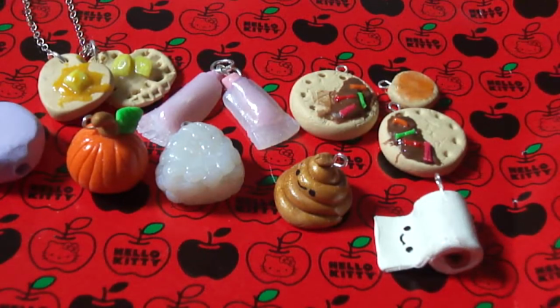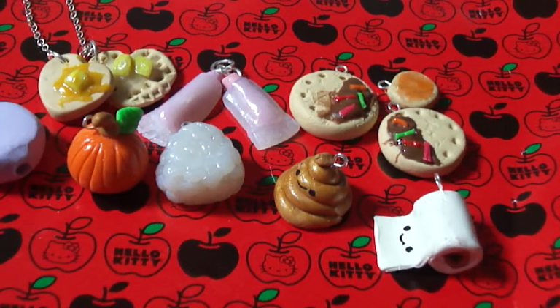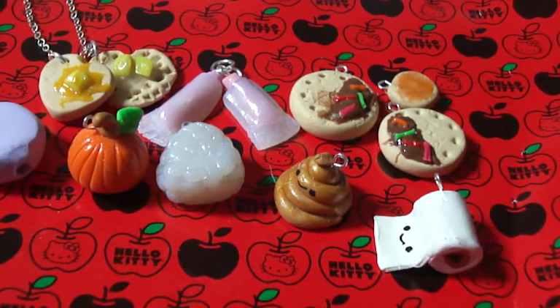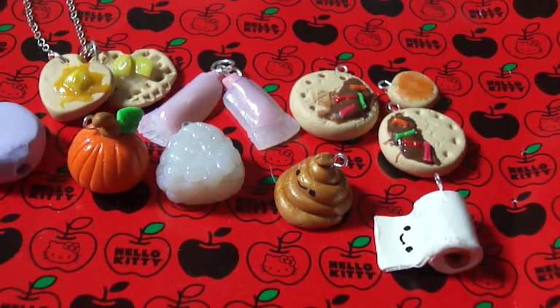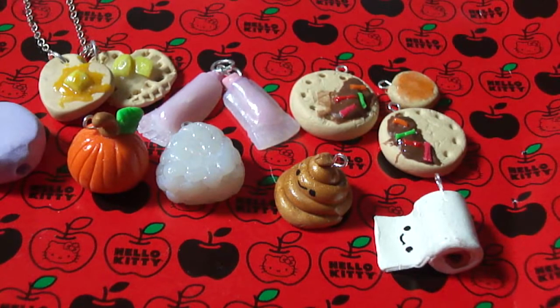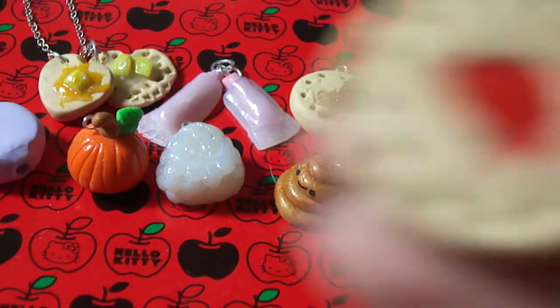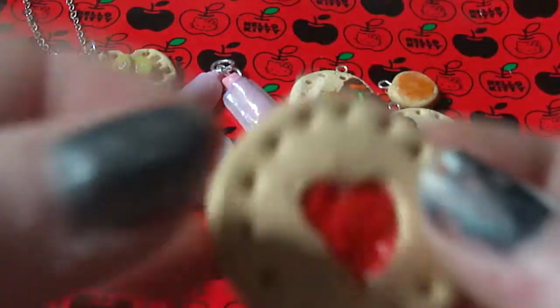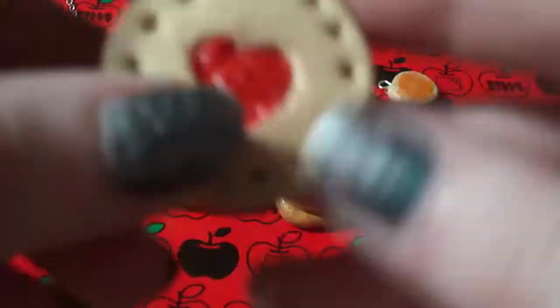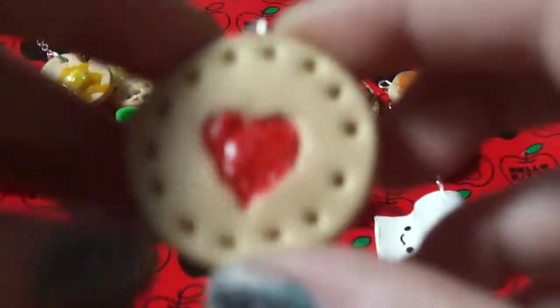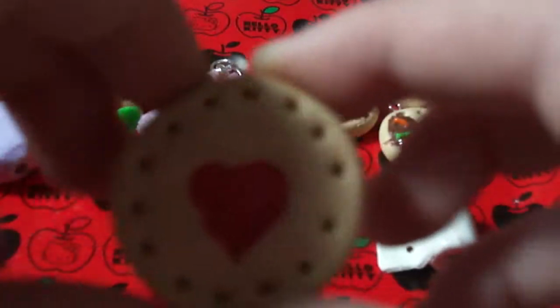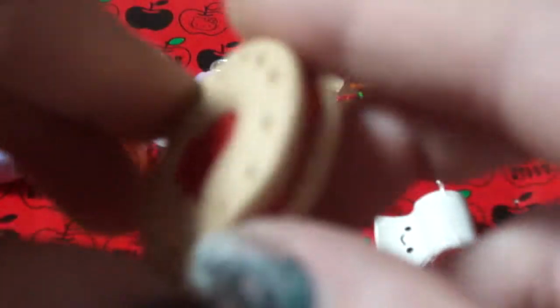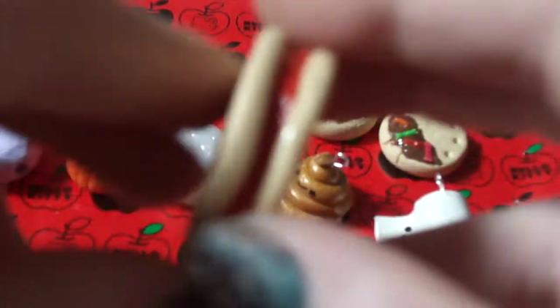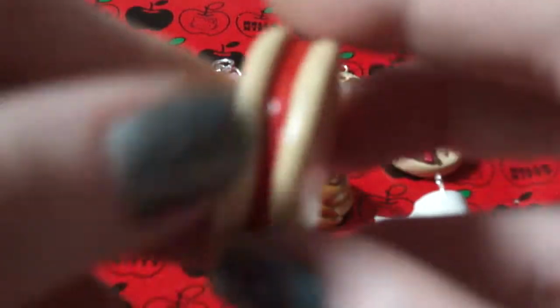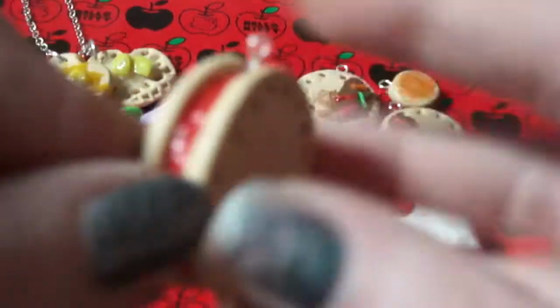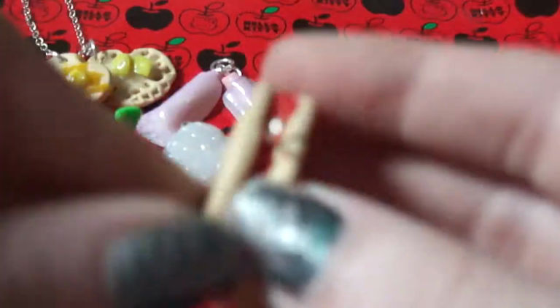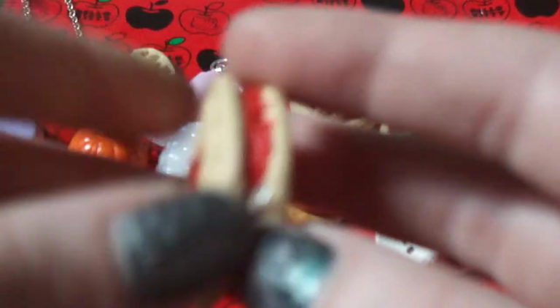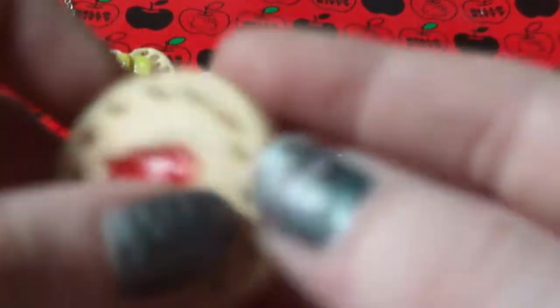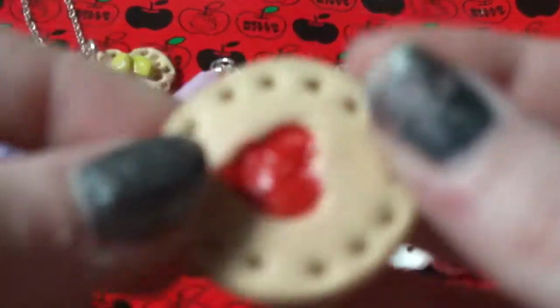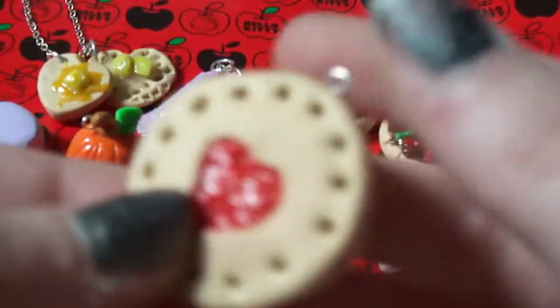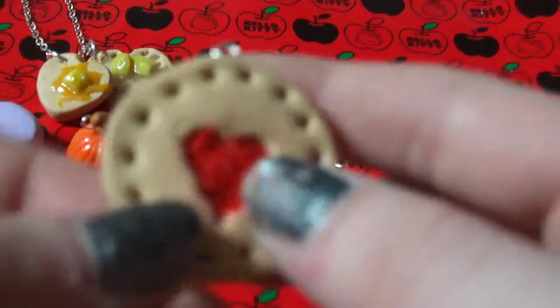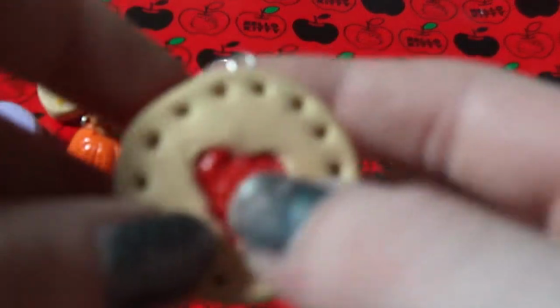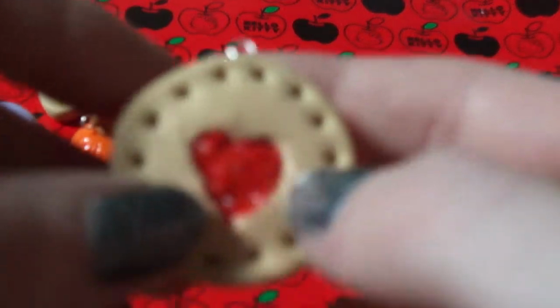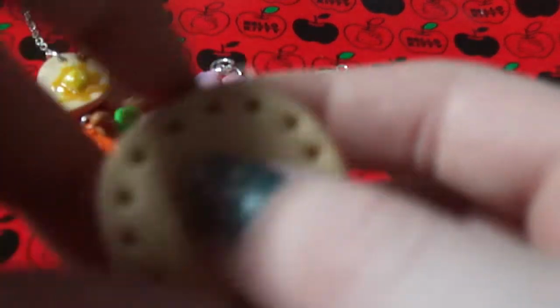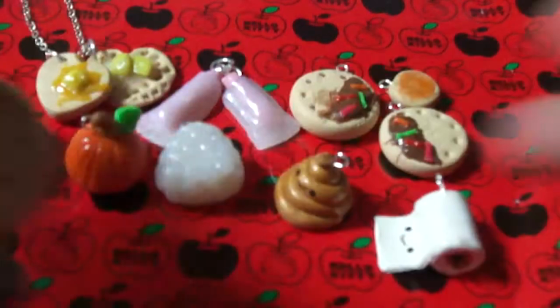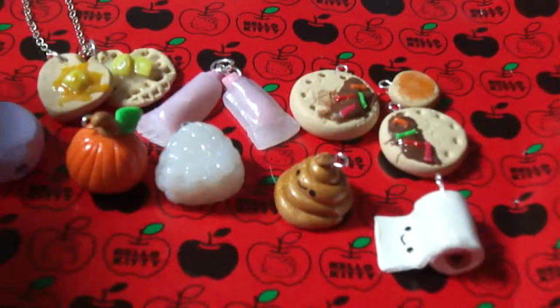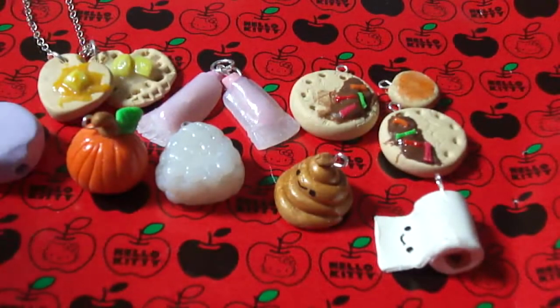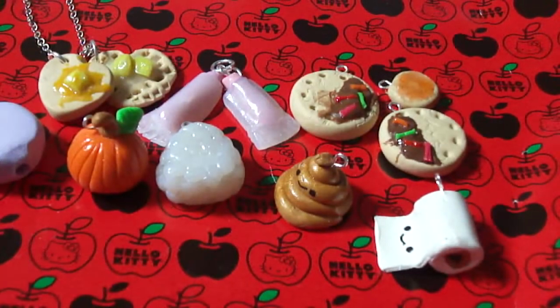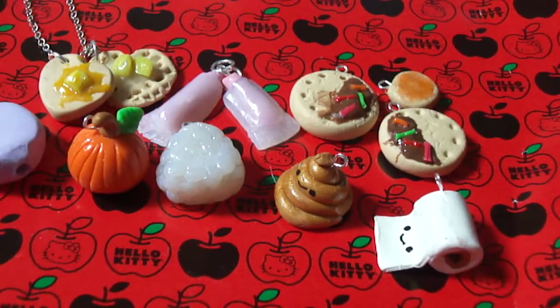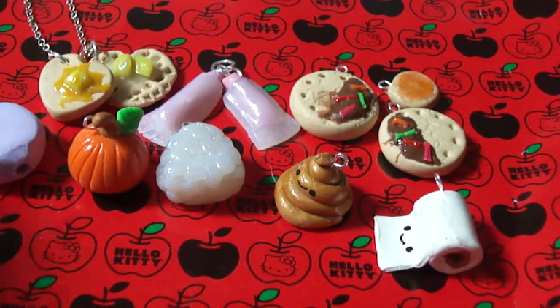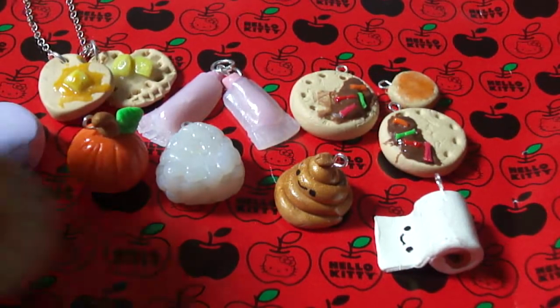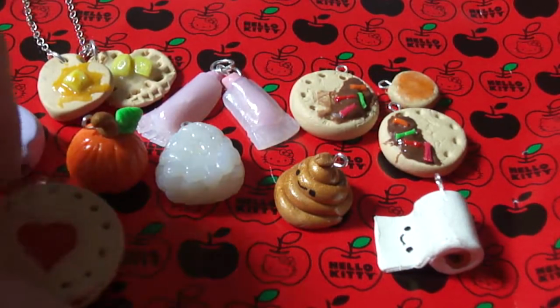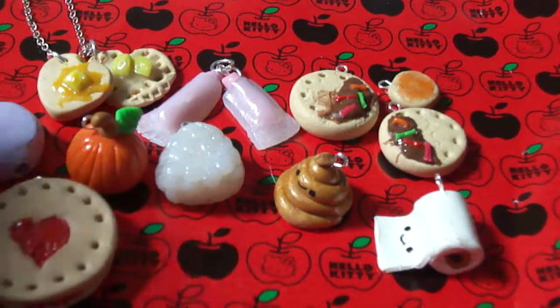Another thing my mom and my cousins love is this little jam cookie. It's got strawberry jam and there's a little heart. It doesn't come apart though, which sucks.